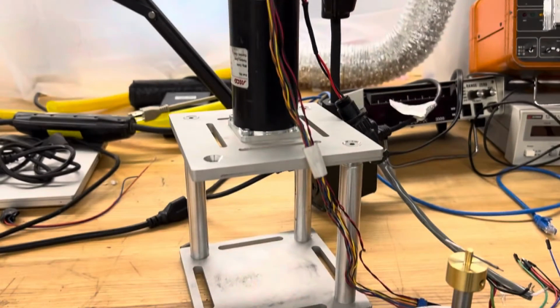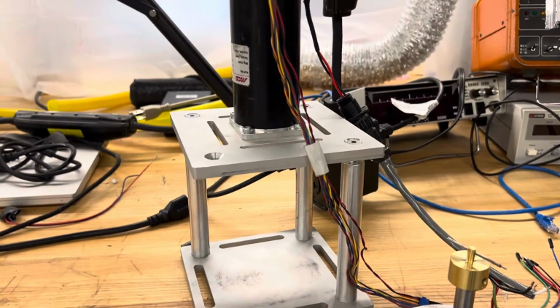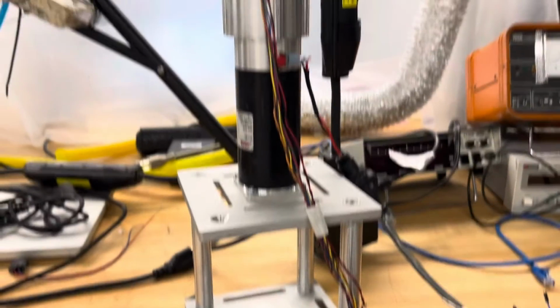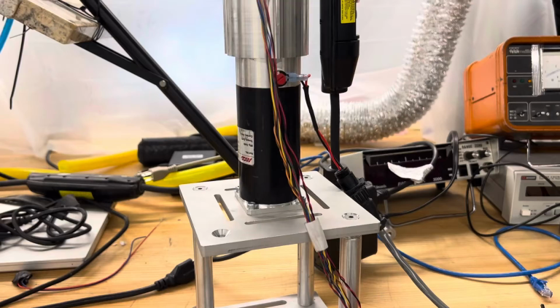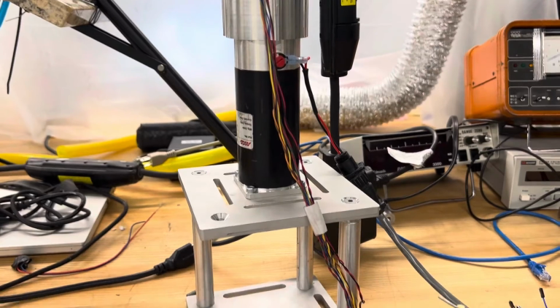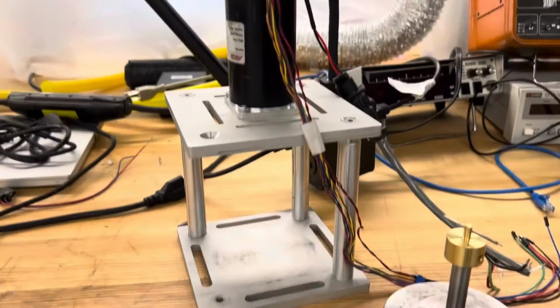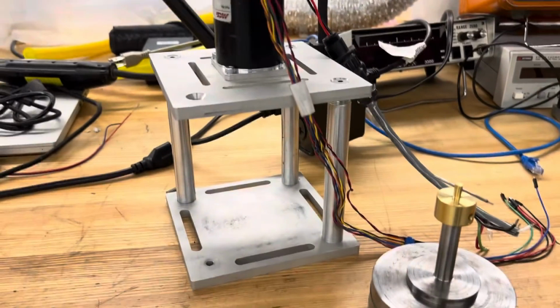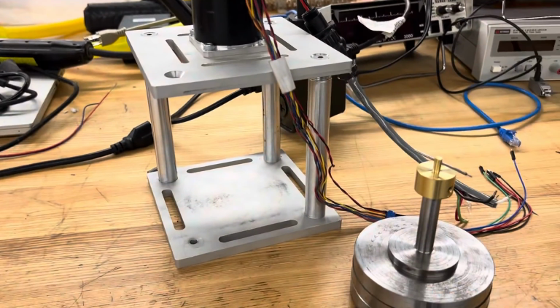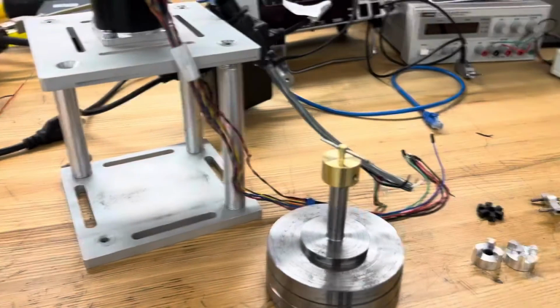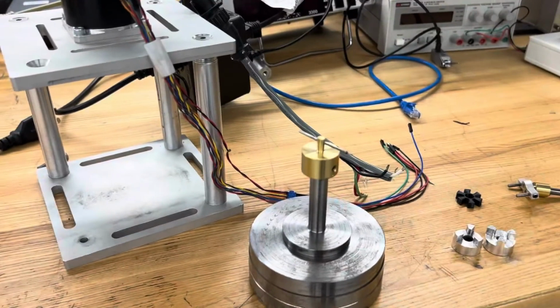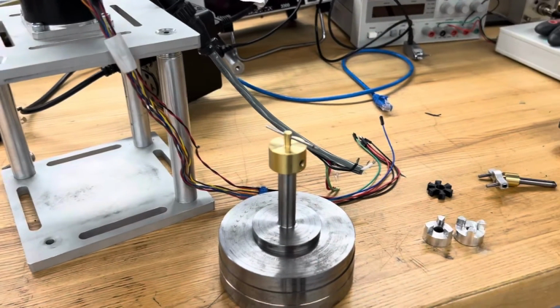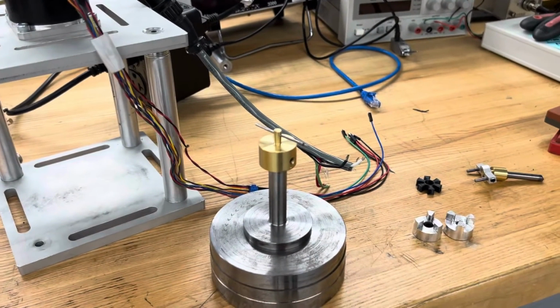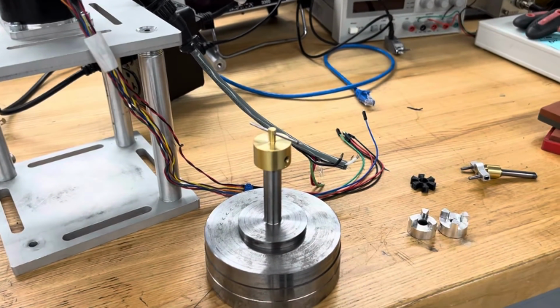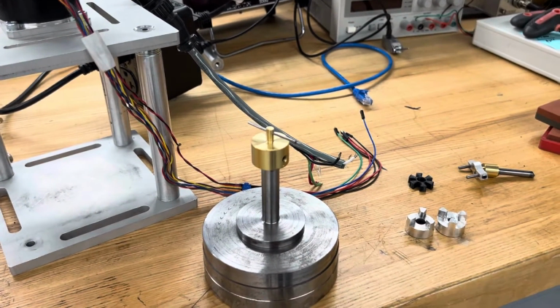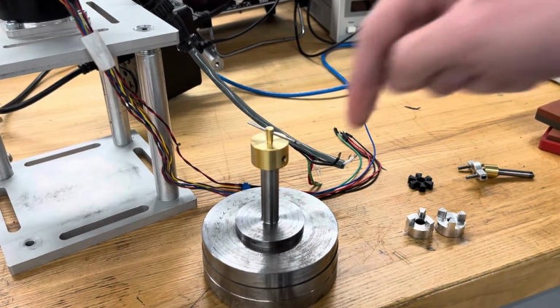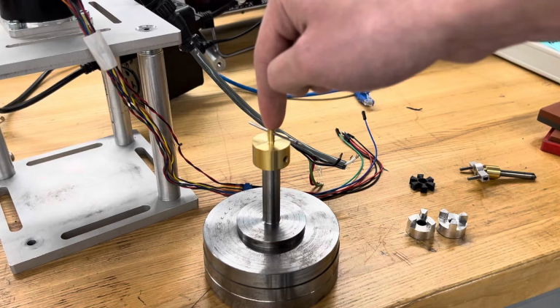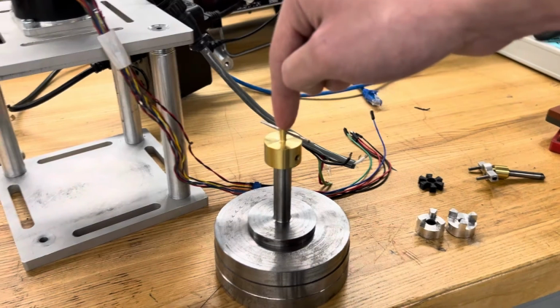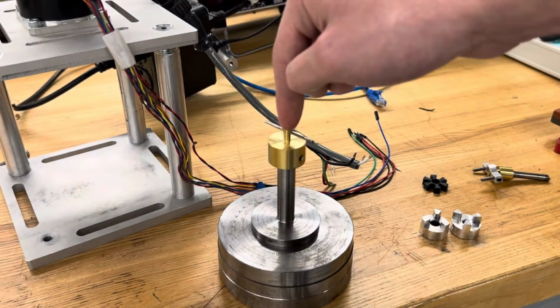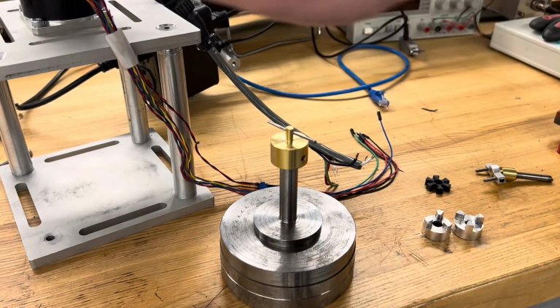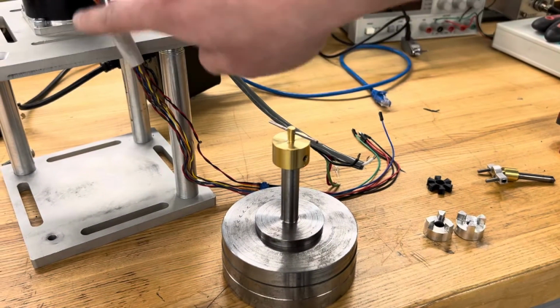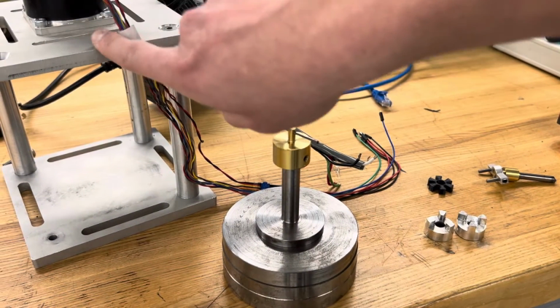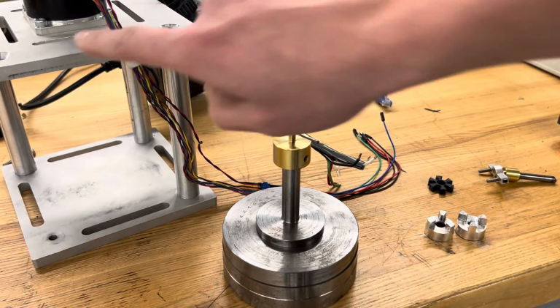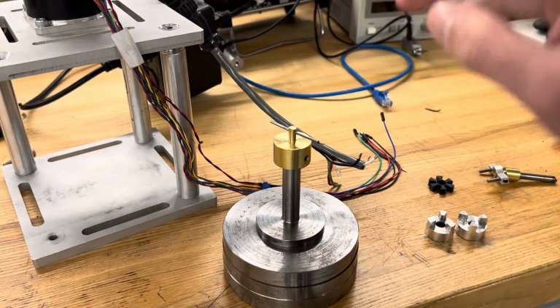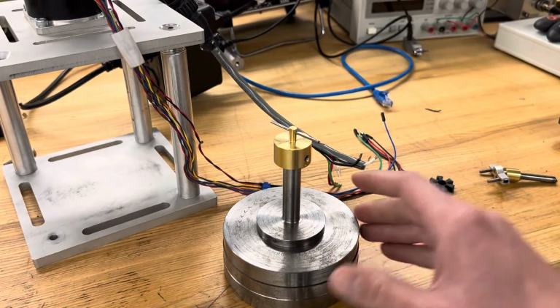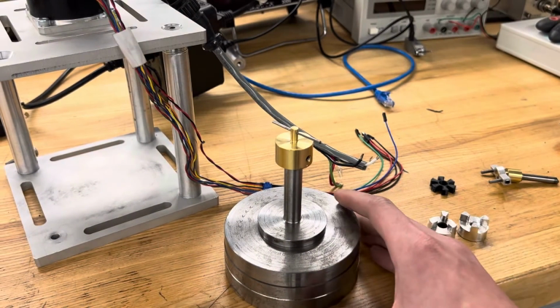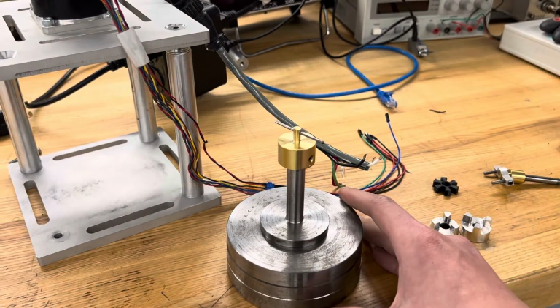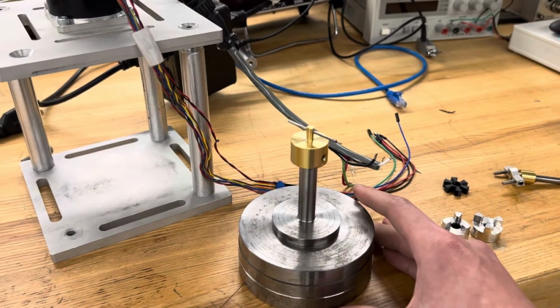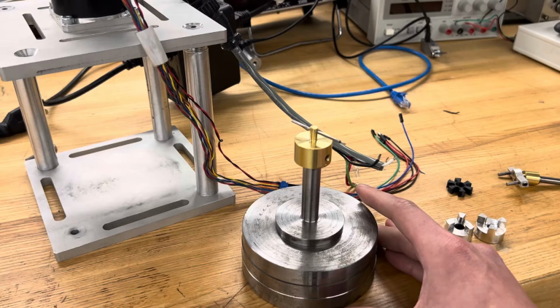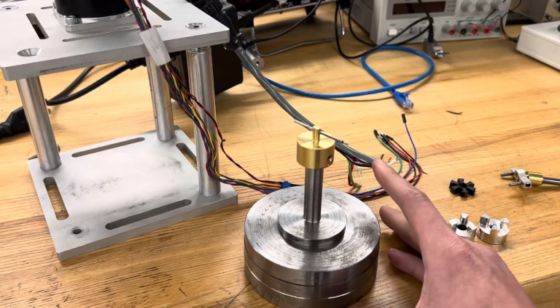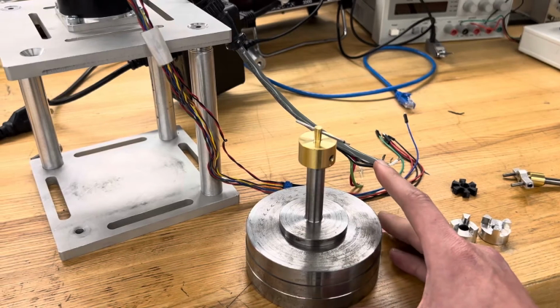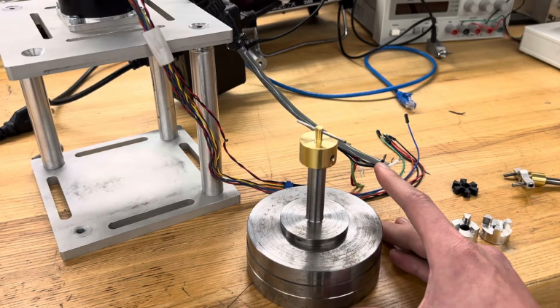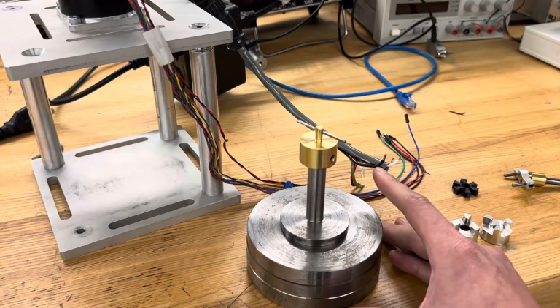This is just a servo motor on a little aluminum frame, and I needed to drive this bearing with this motor. This presents an interesting challenge, and that's what I want to talk about today.